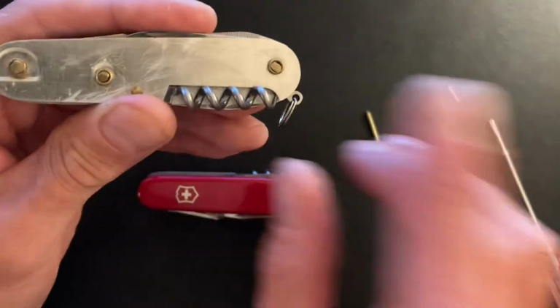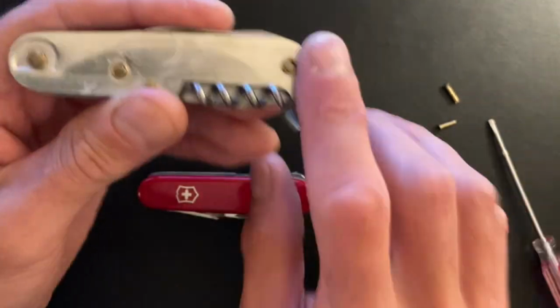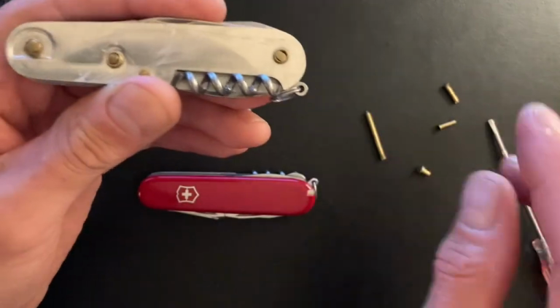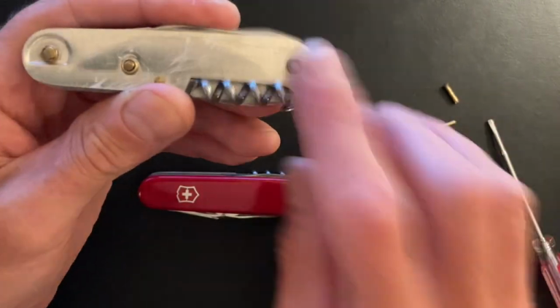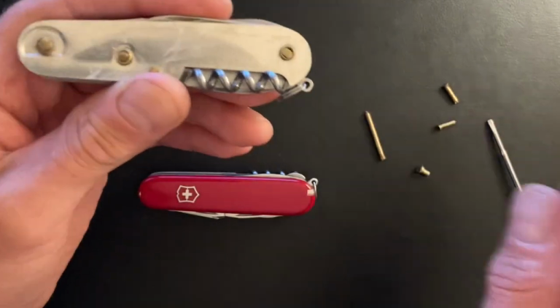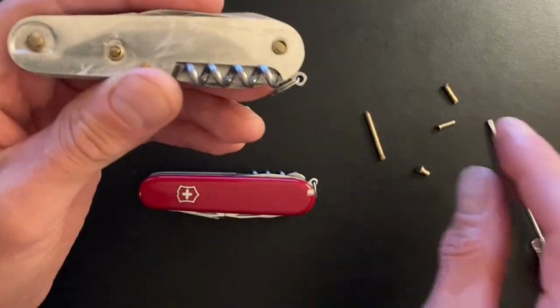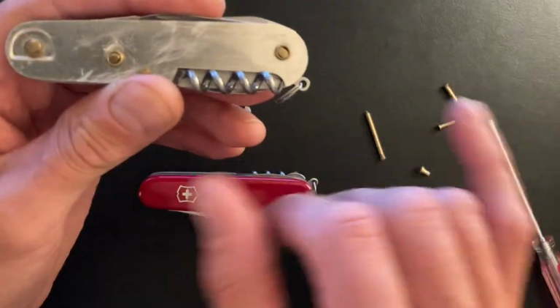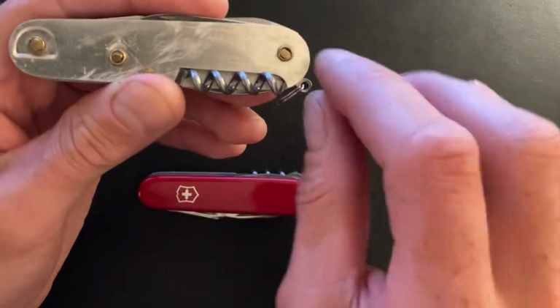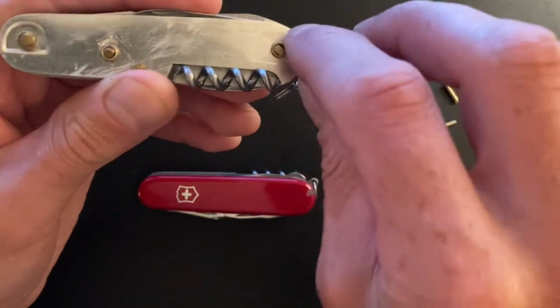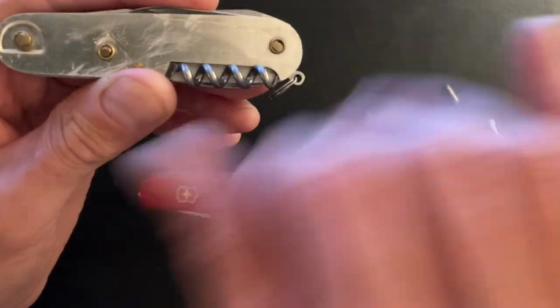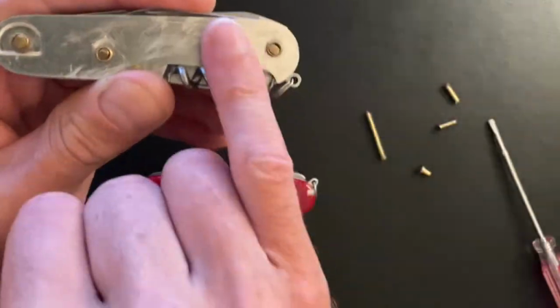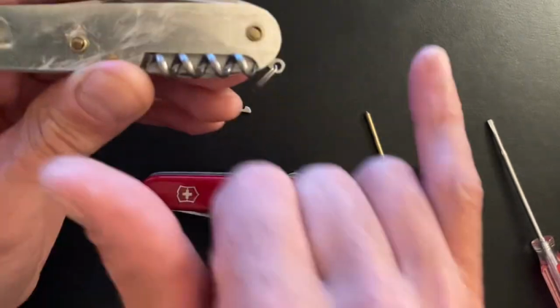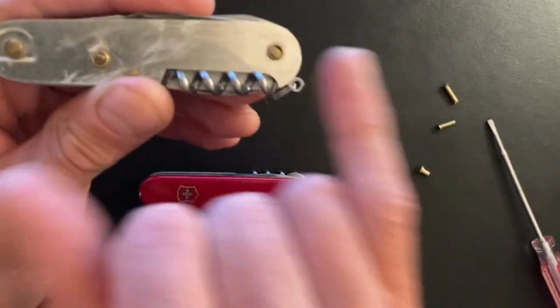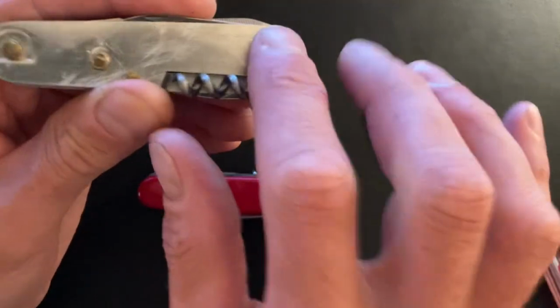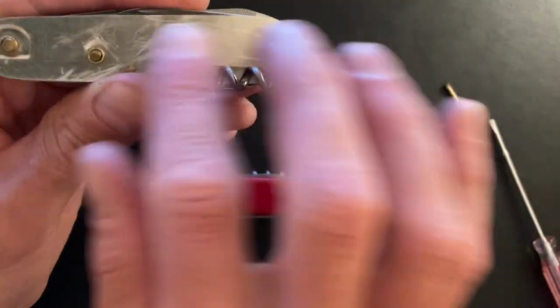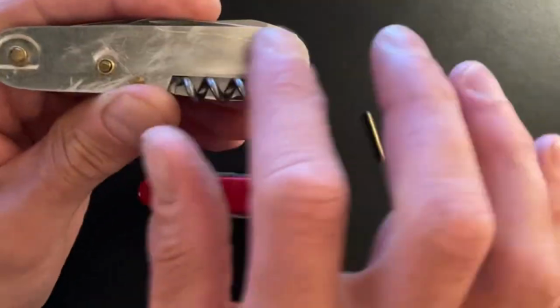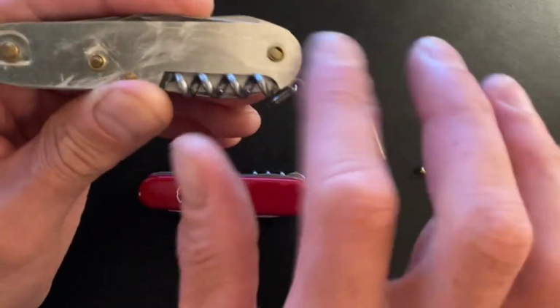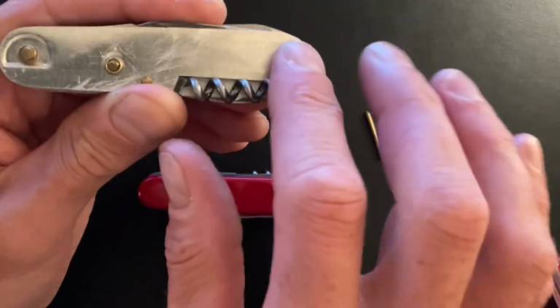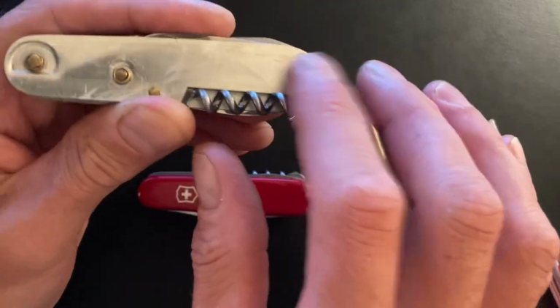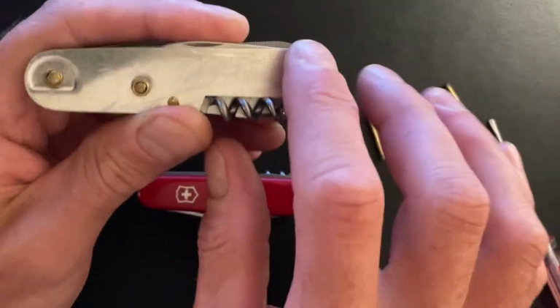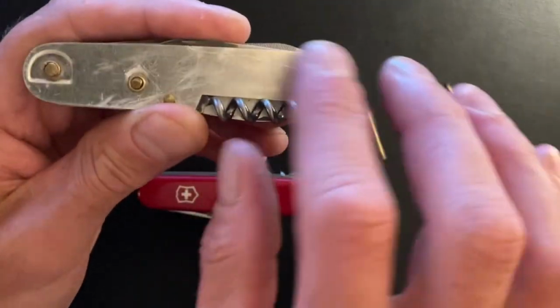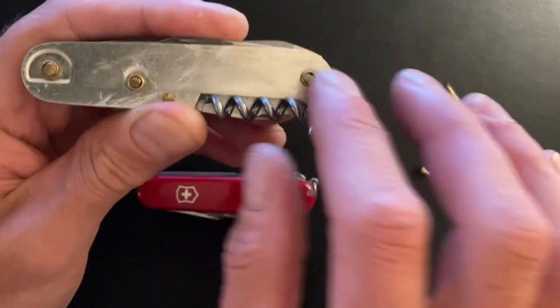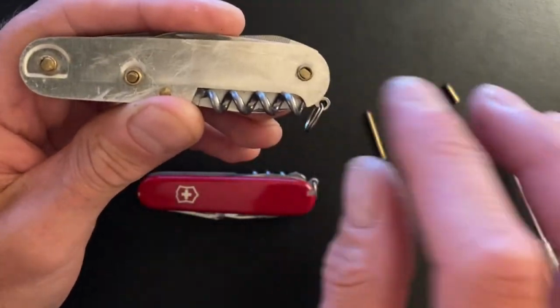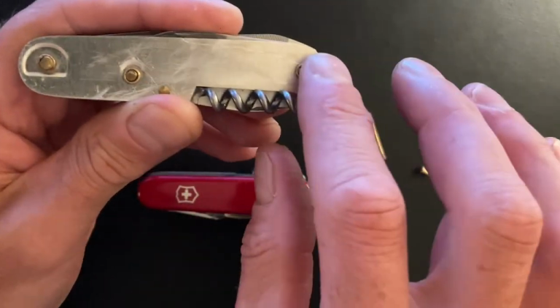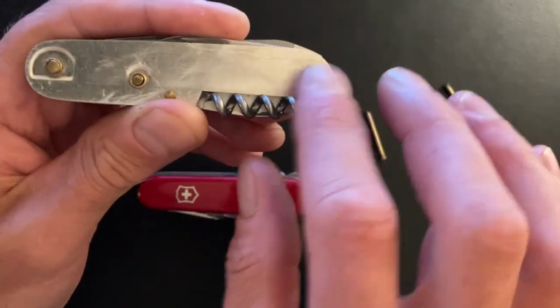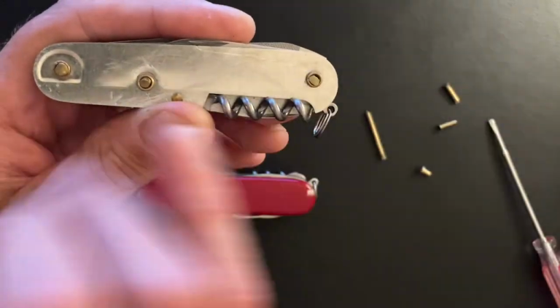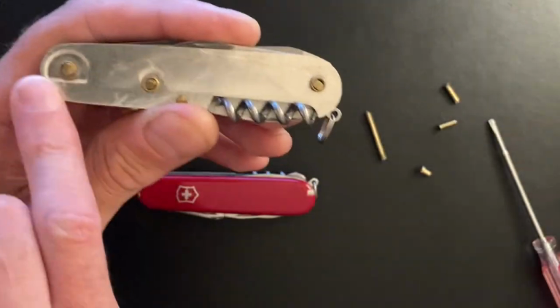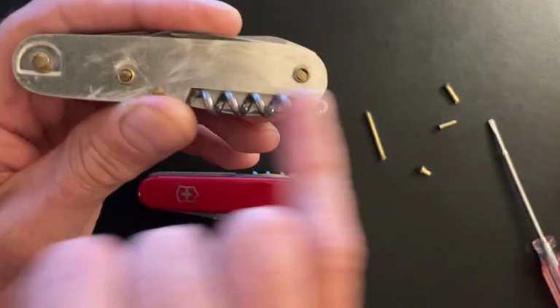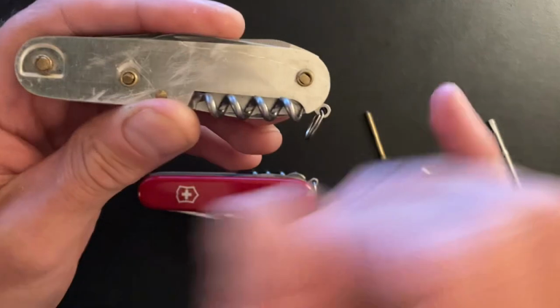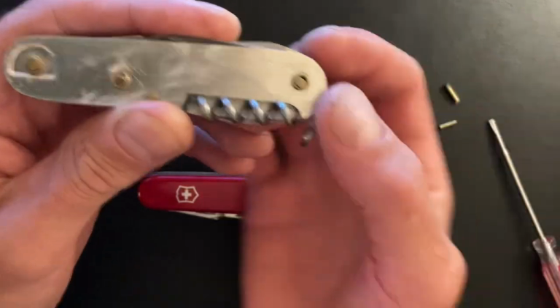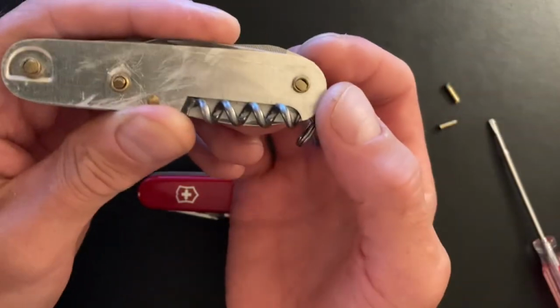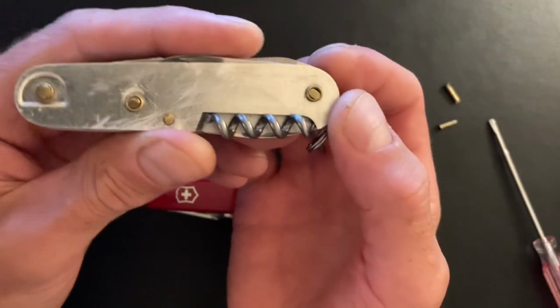Just go slow and drill that out. If you've got a sander or file, file it down so it's smooth. Then you'll see the pin in the hole.